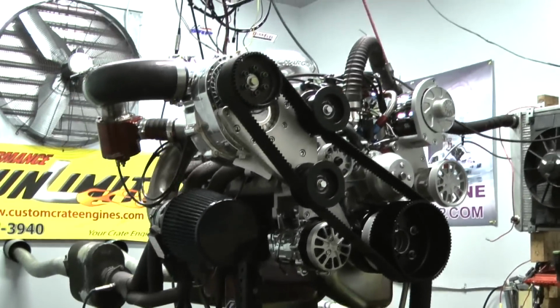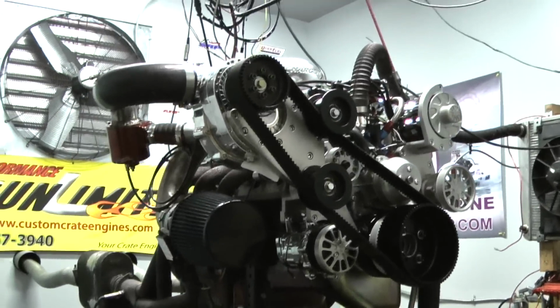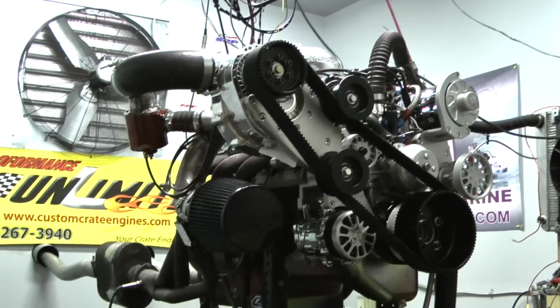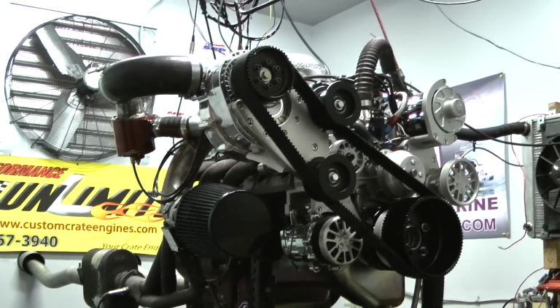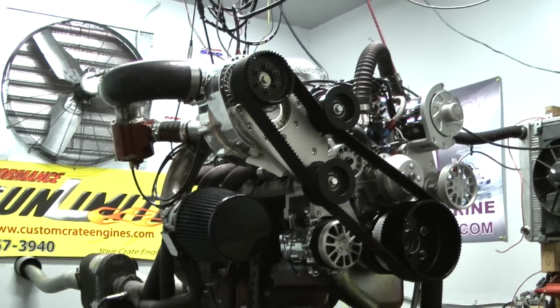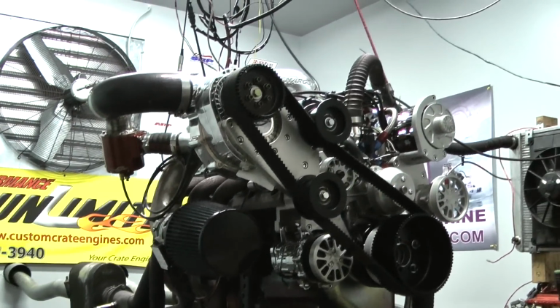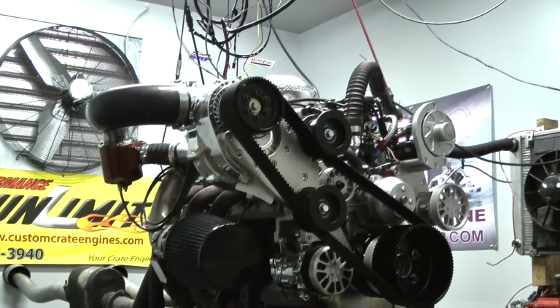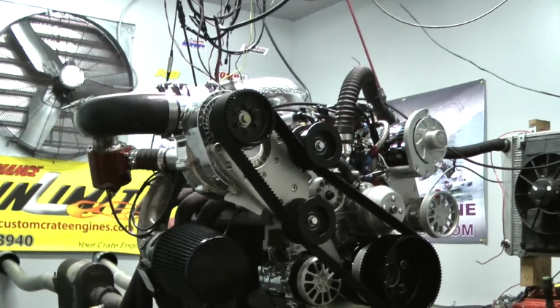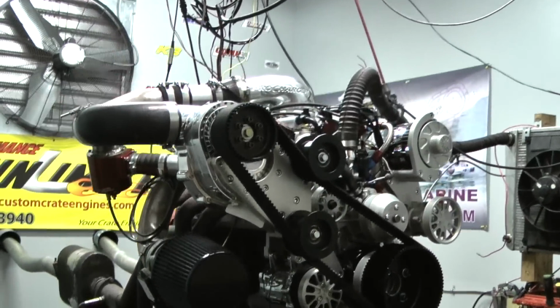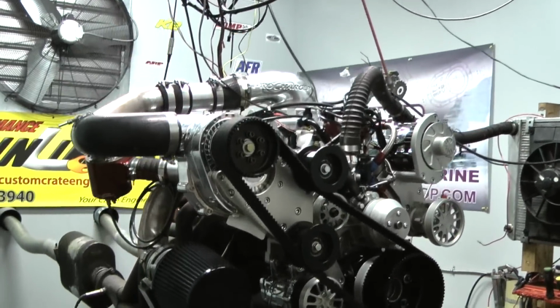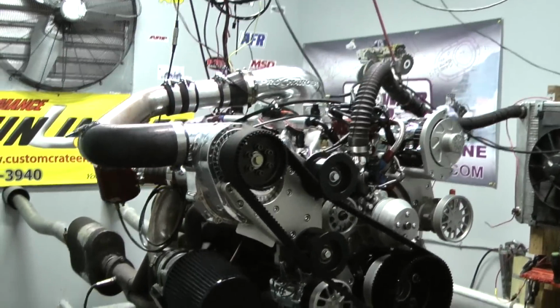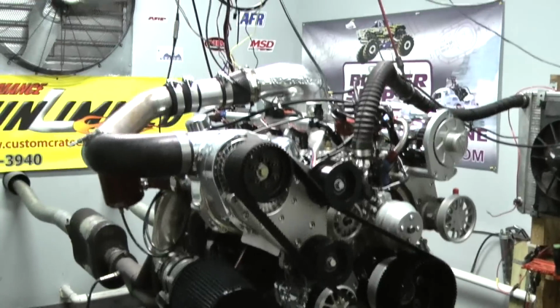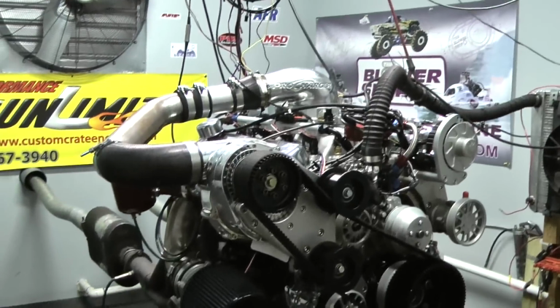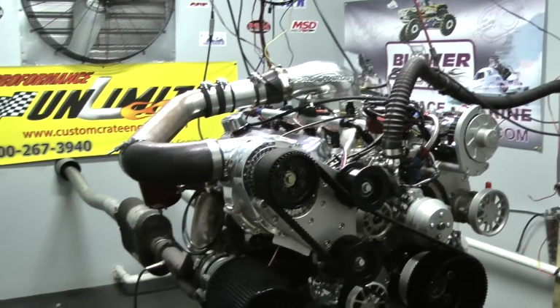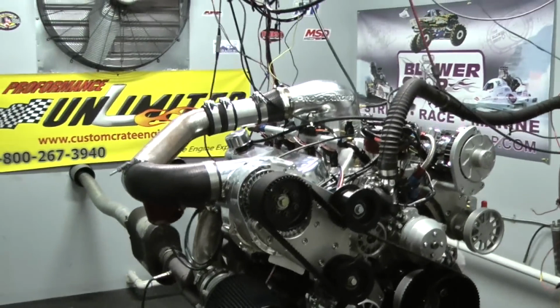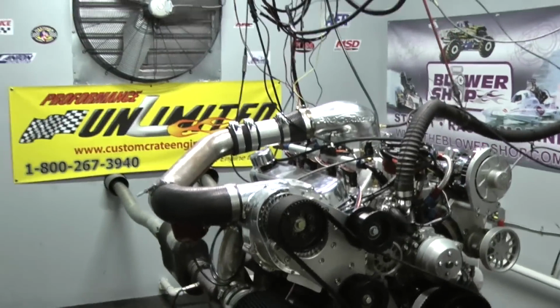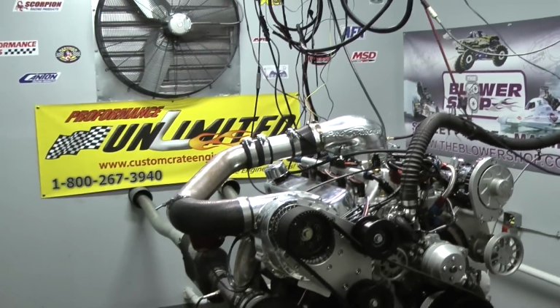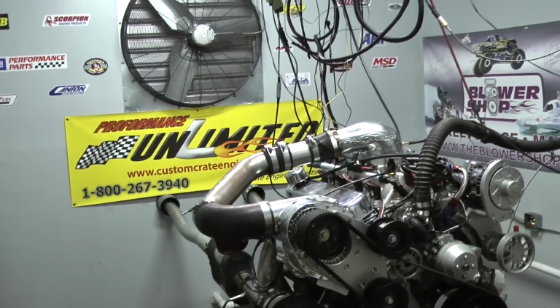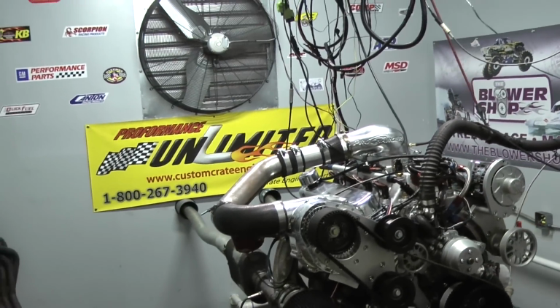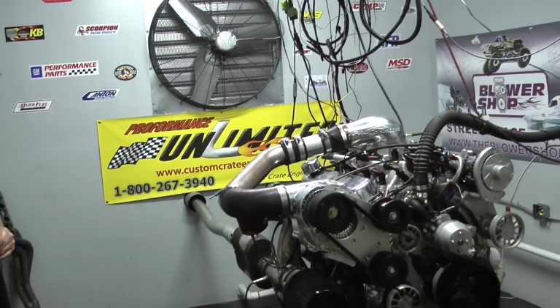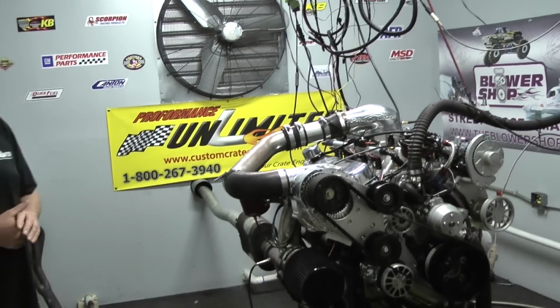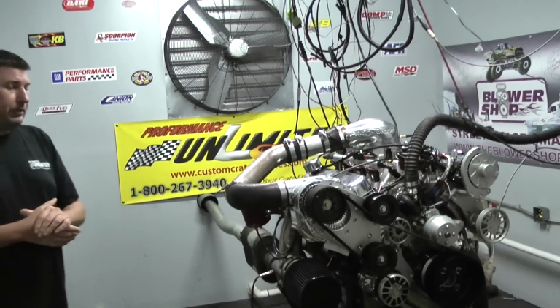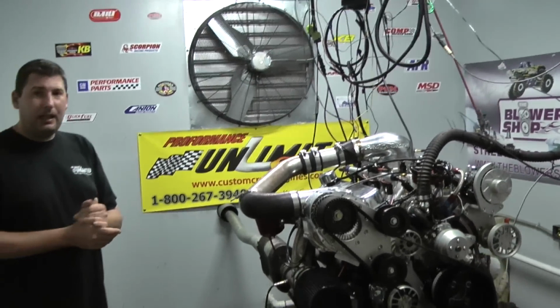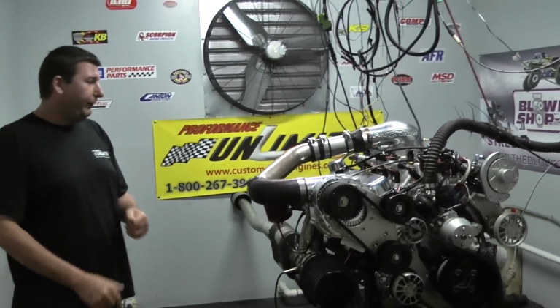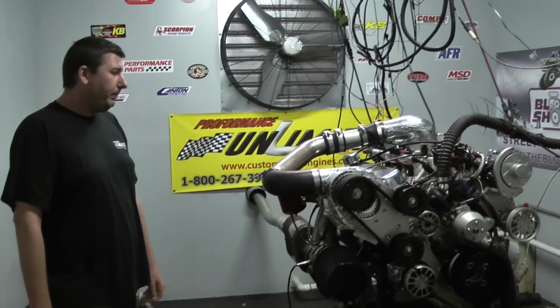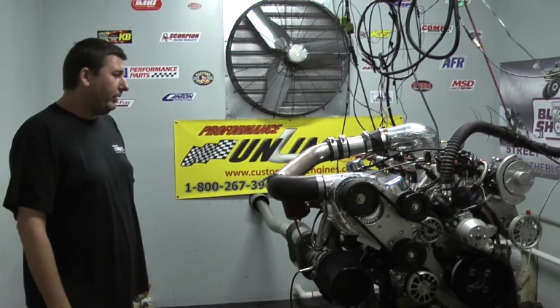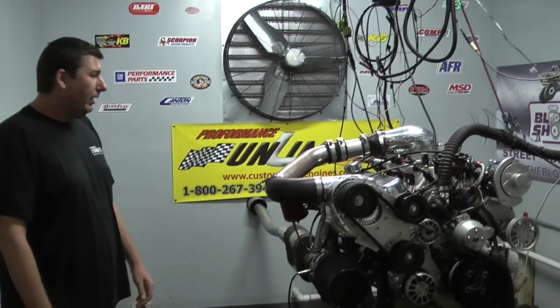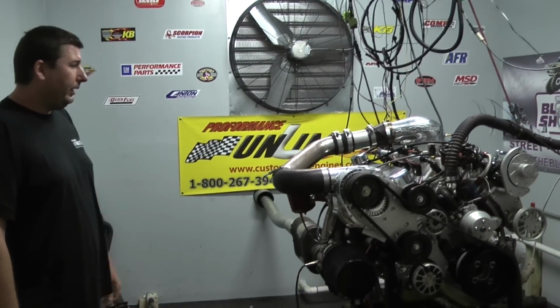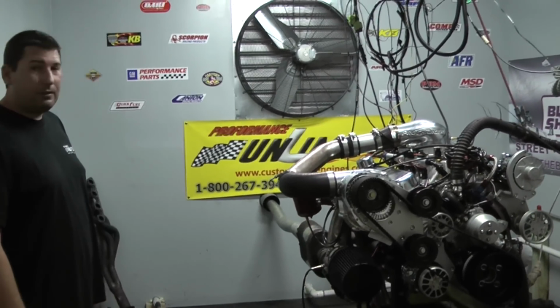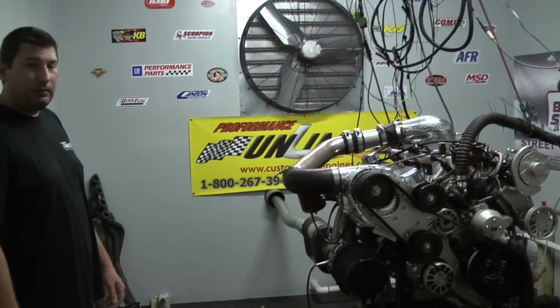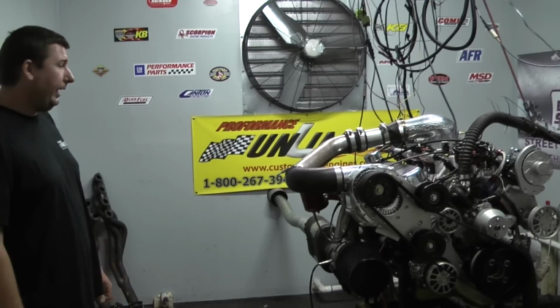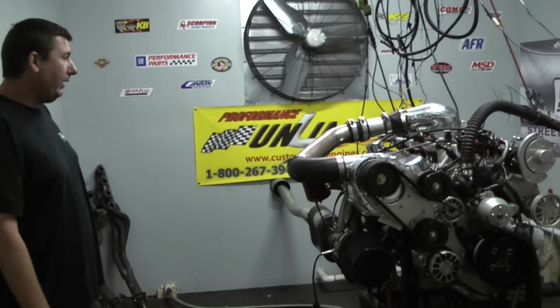We started out with the Dart Racing Block. It's got a beautiful Cali Sports crankshaft in here. Eagle H-beam connecting rods. A beautiful set of forged pistons. We did a hydraulic roller camshaft.